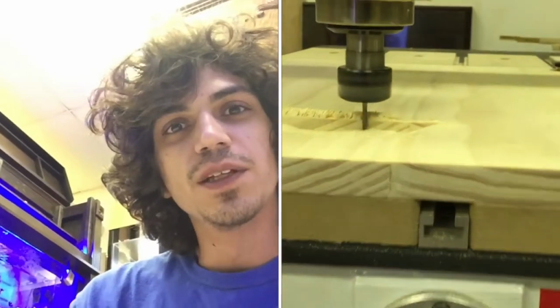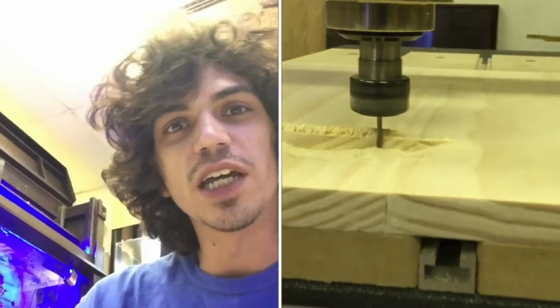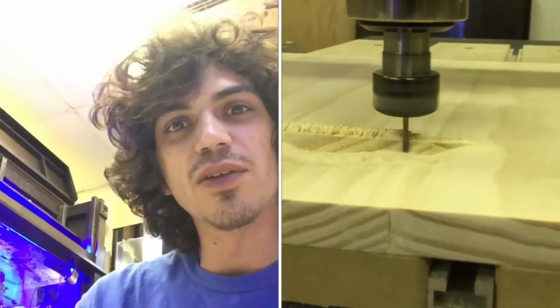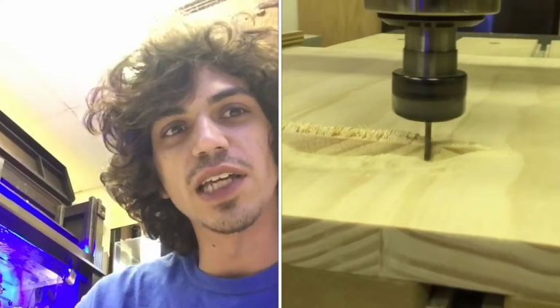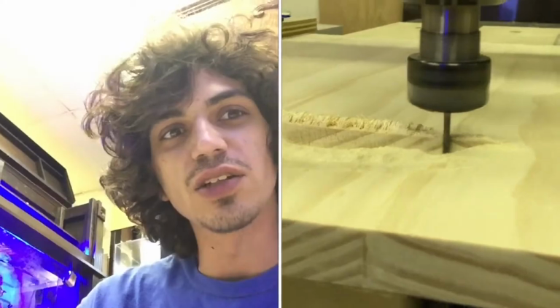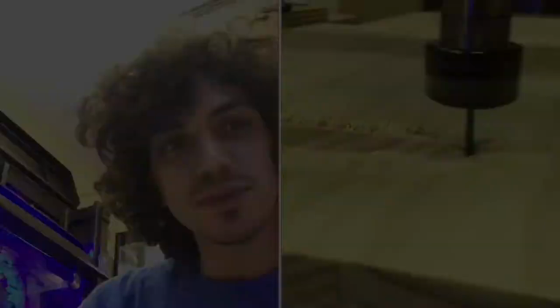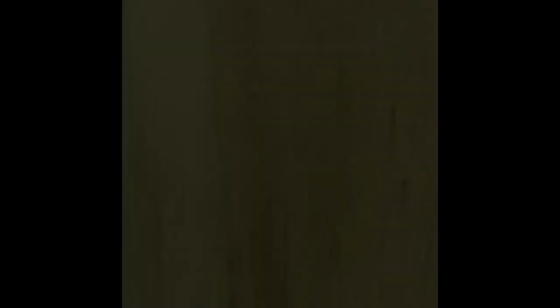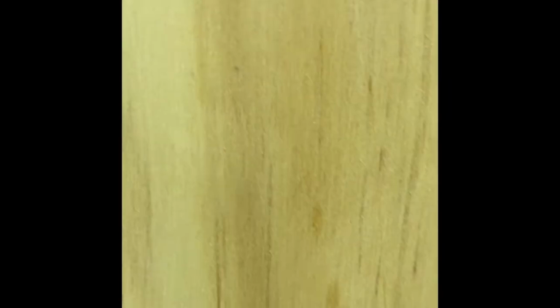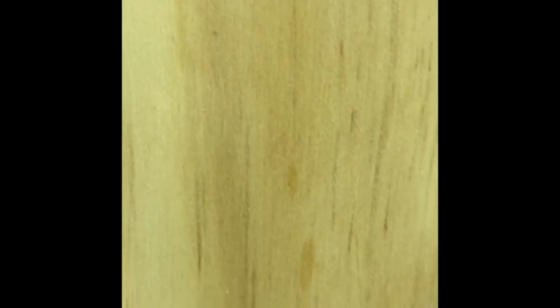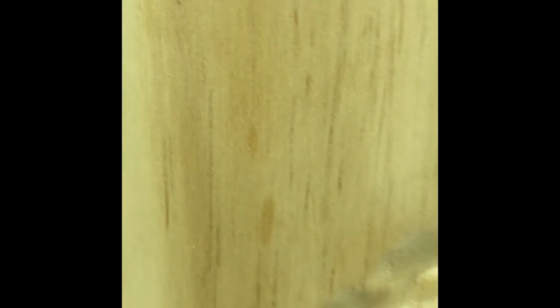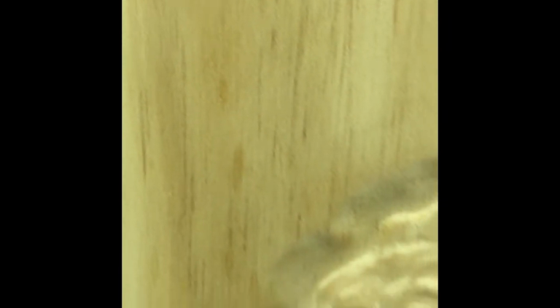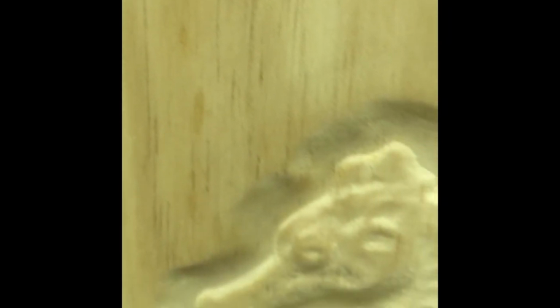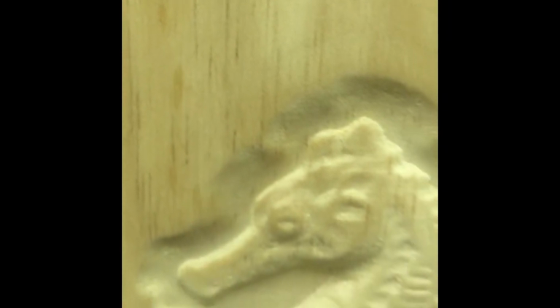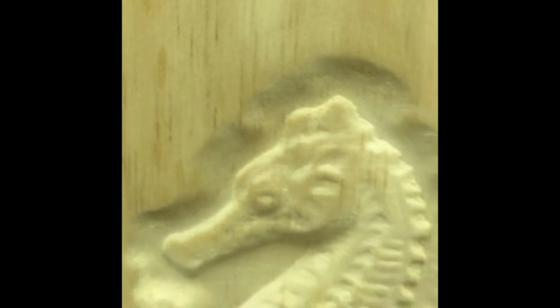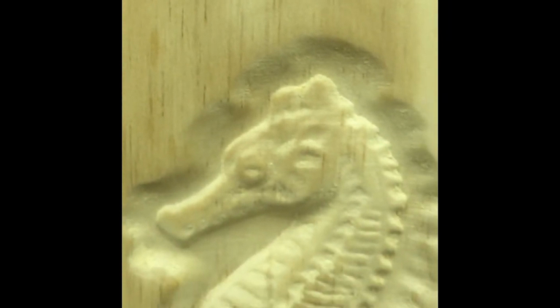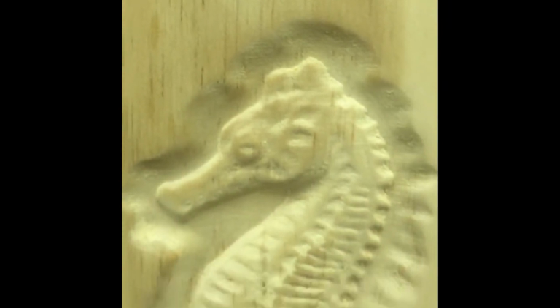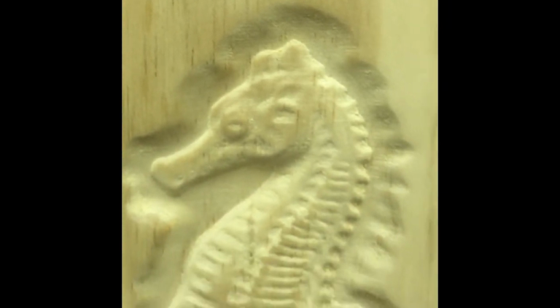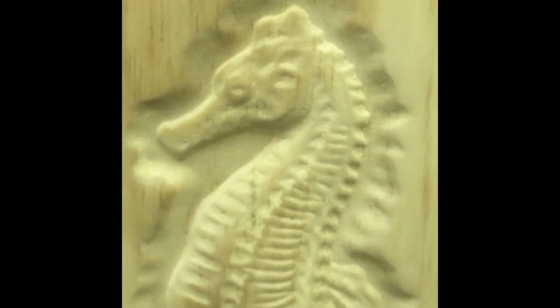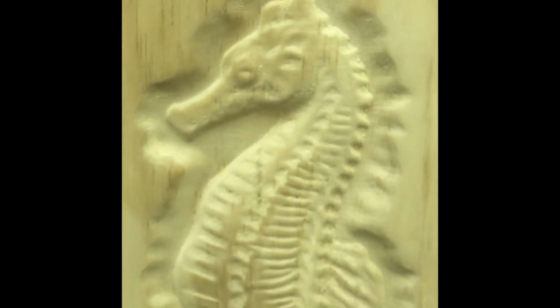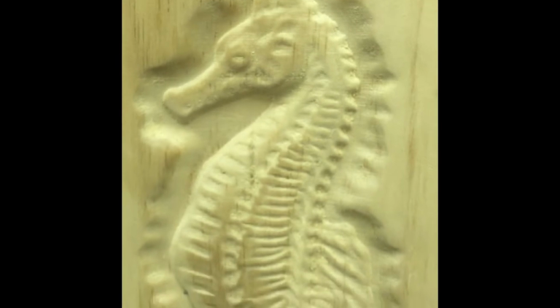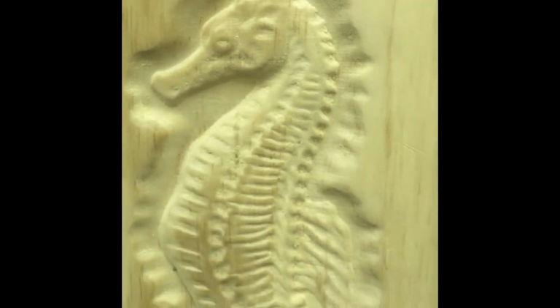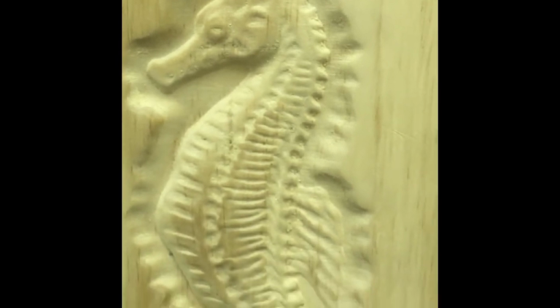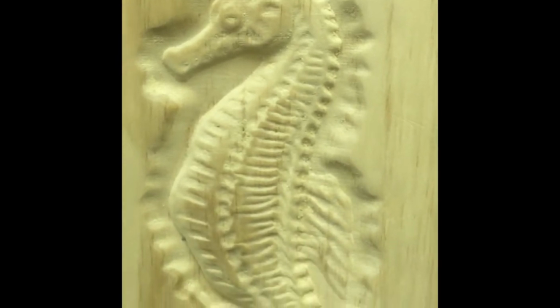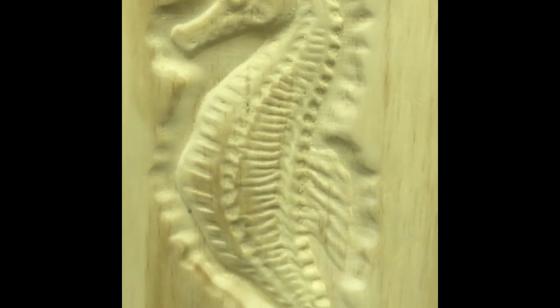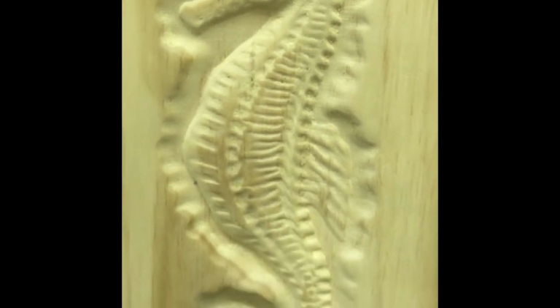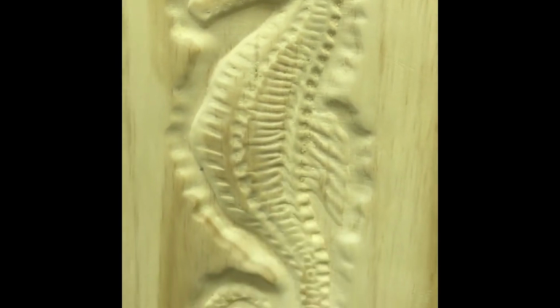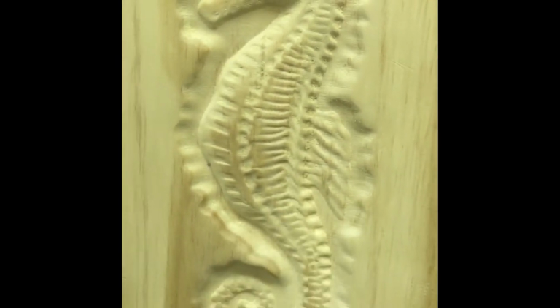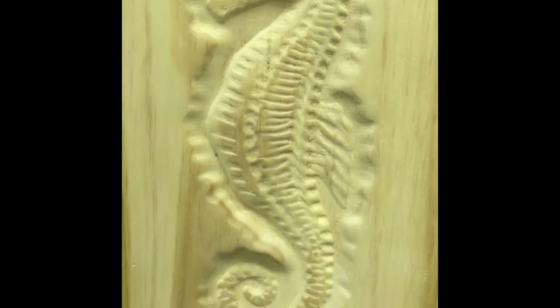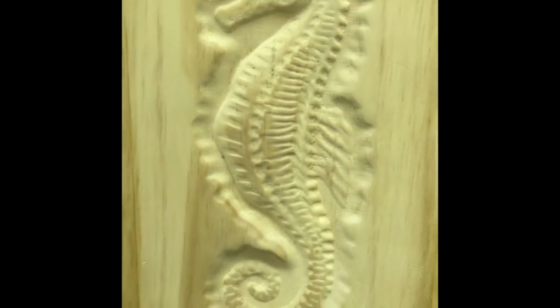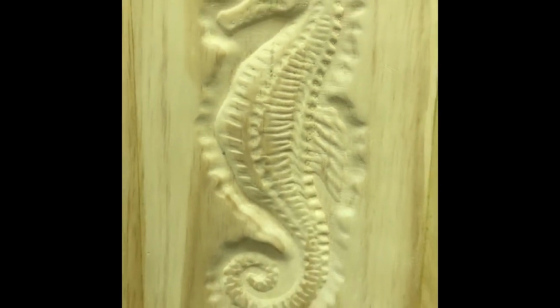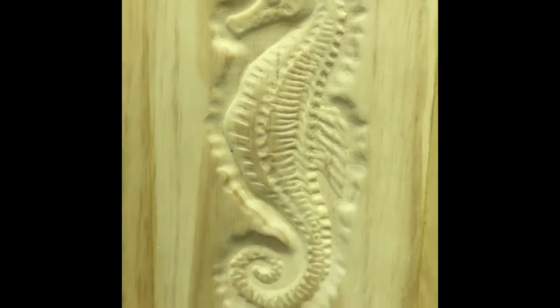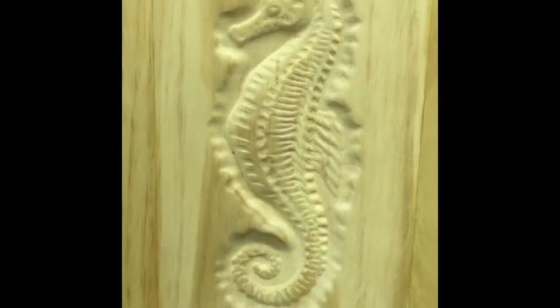Check it out, let's take a look. This is one of the seahorse doors that we have made for the Frag Swap stand that will be taken around to all the Frag Swaps and Expos.